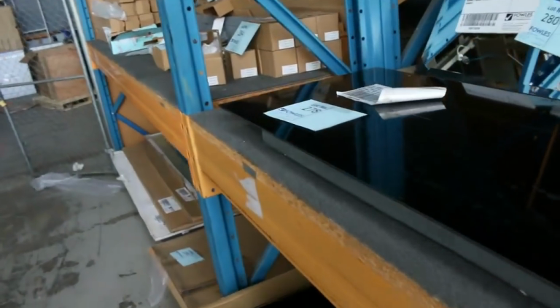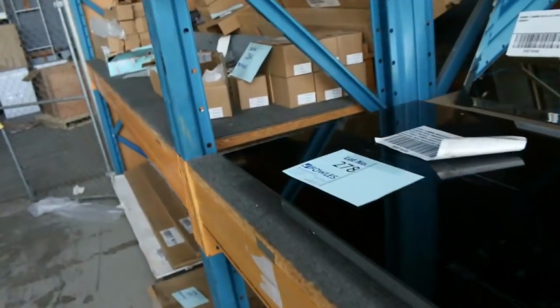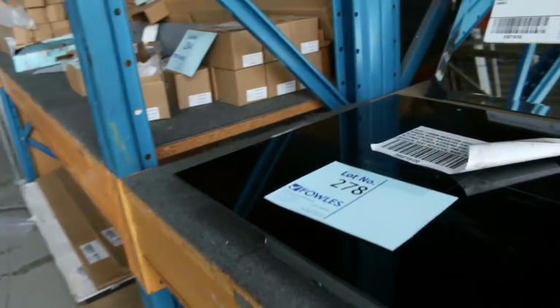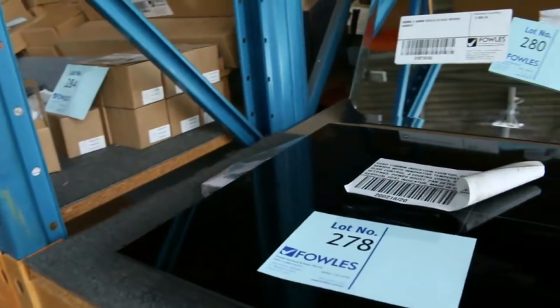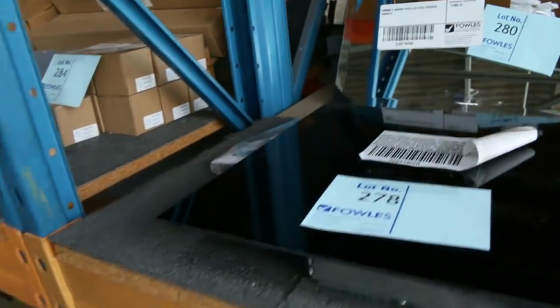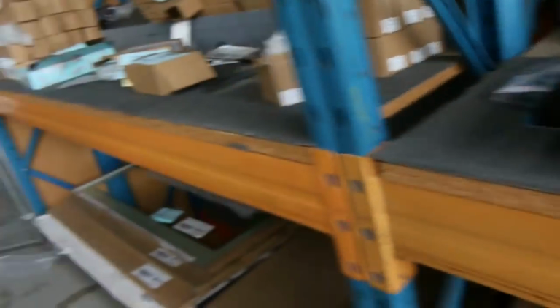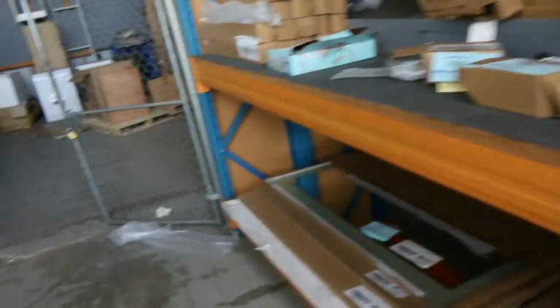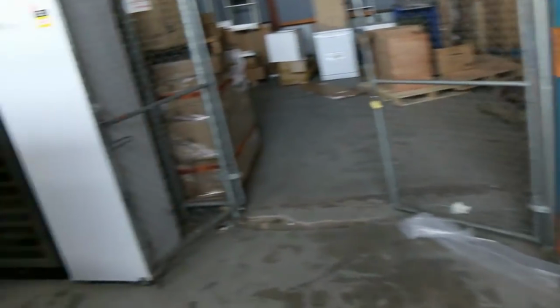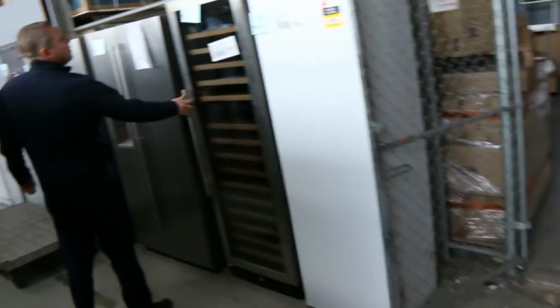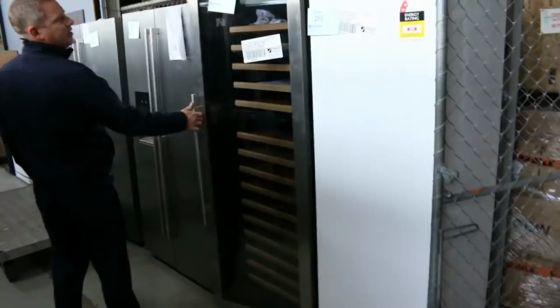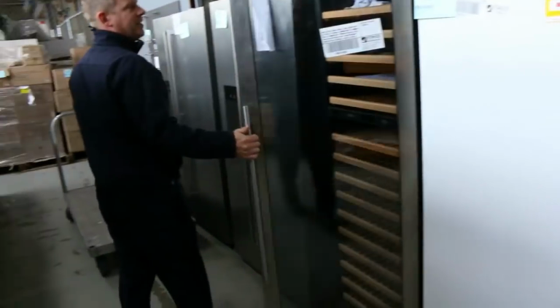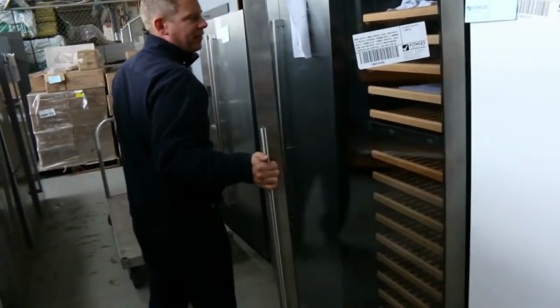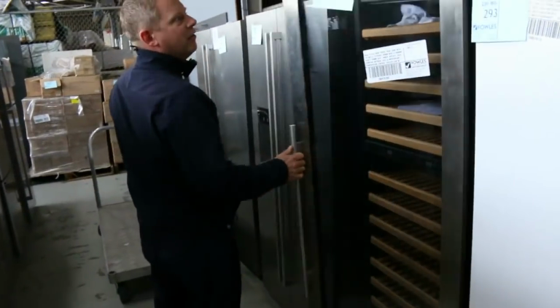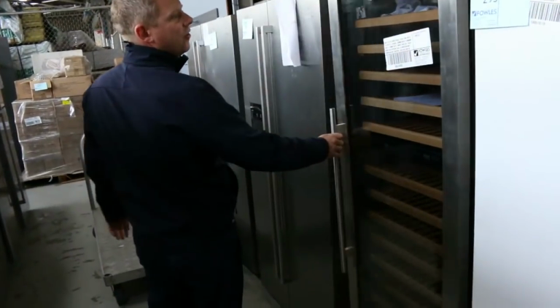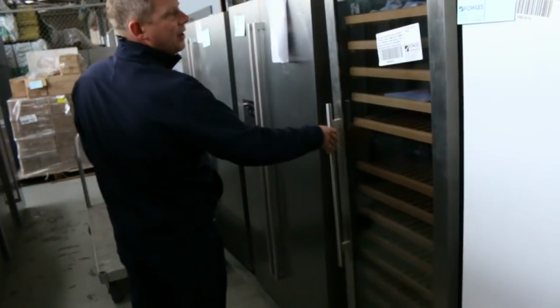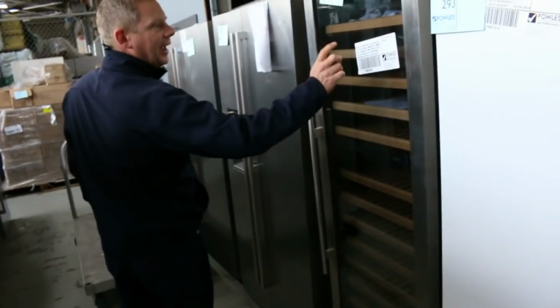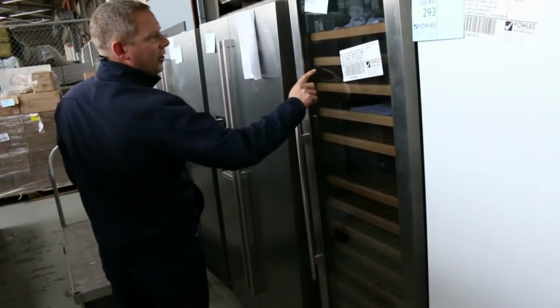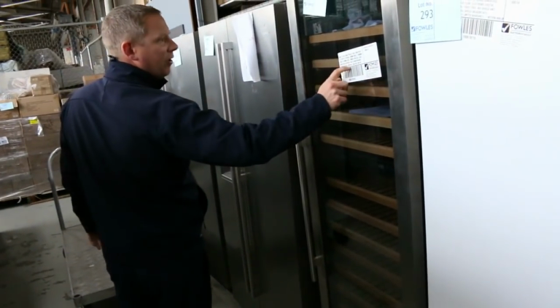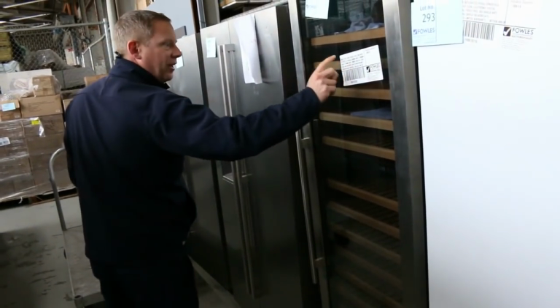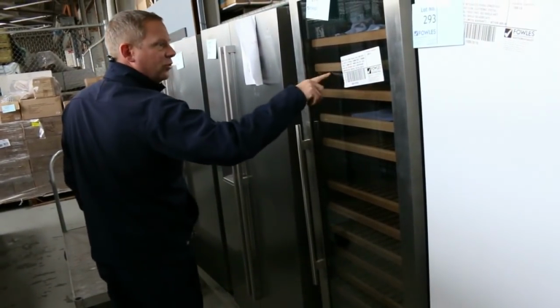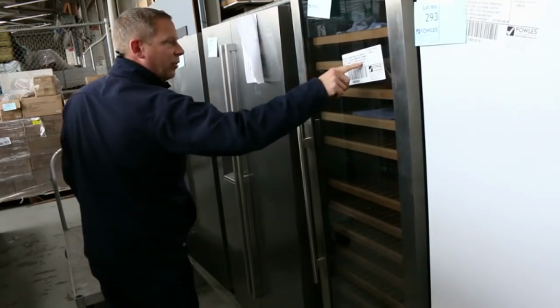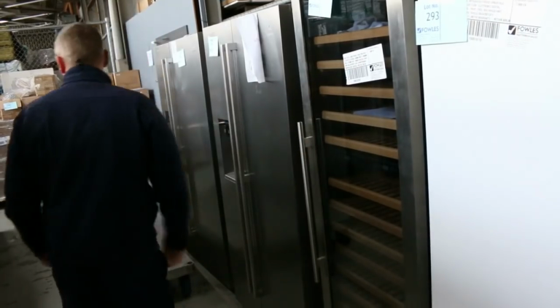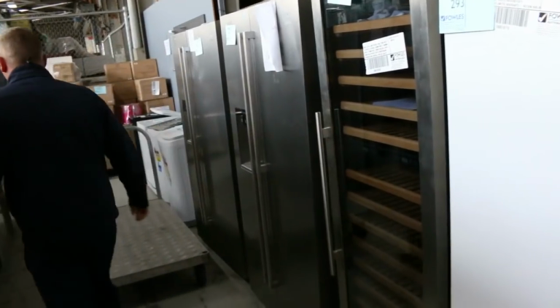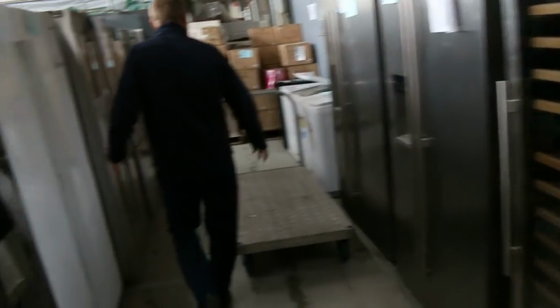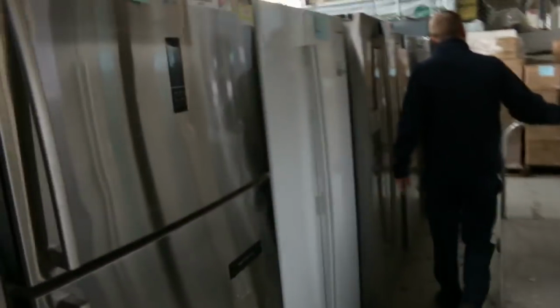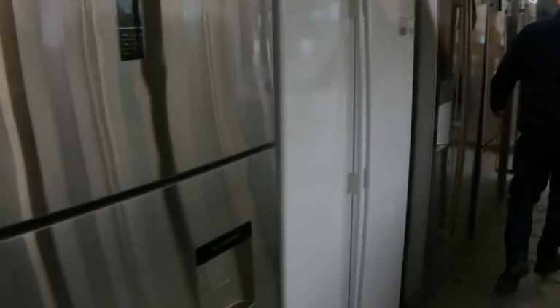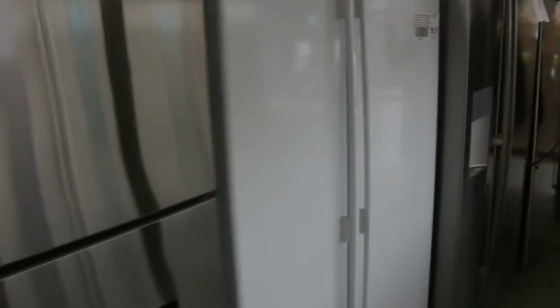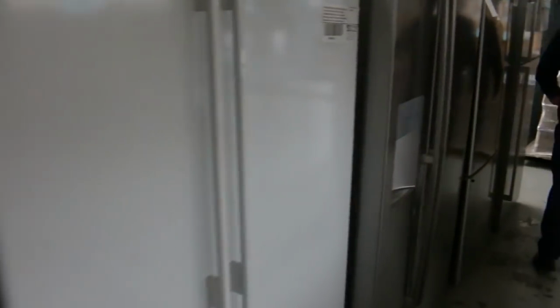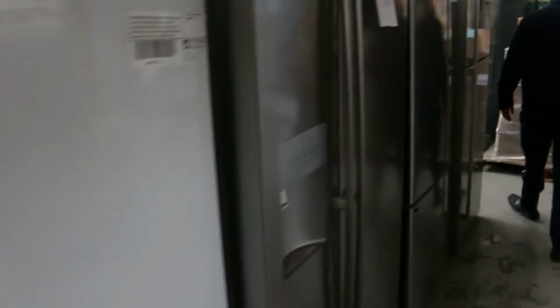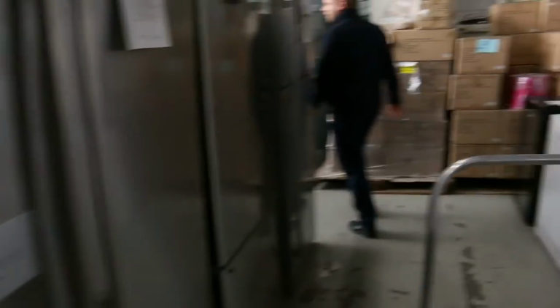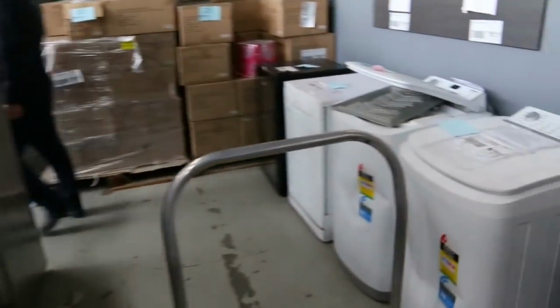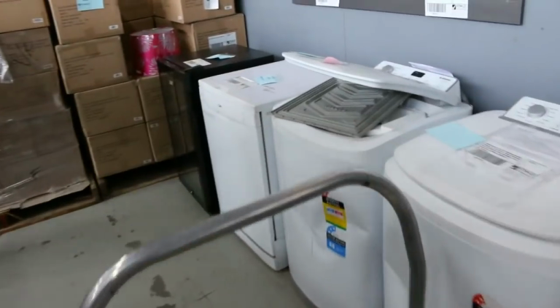I reckon that big induction cooktop is going to go for about $1,100–$1,200 with a 12-month warranty — beautiful. There's a nice big wine fridge there too; I'm guessing about $750–$800 on that one. It's solid as a rock with dual zone and a 12-month warranty. Heaps more fridges and top-load washing machines down the back.